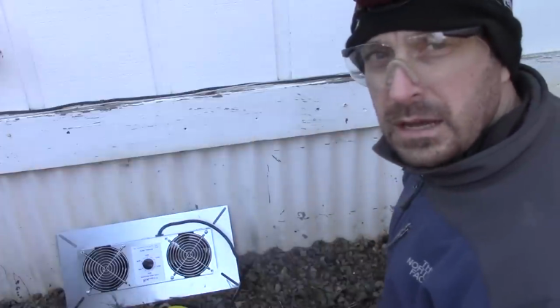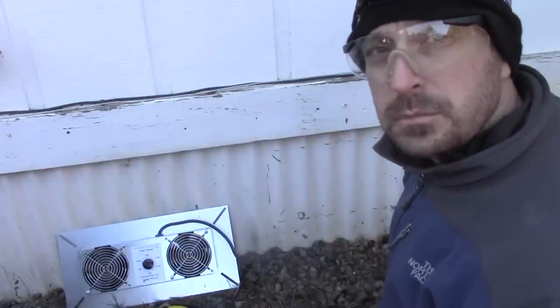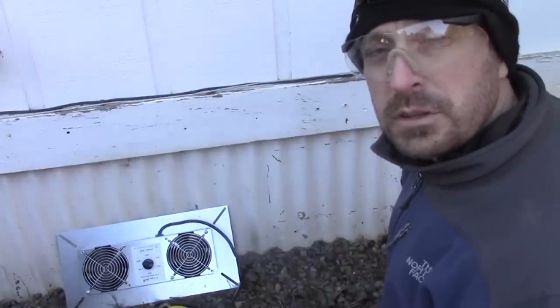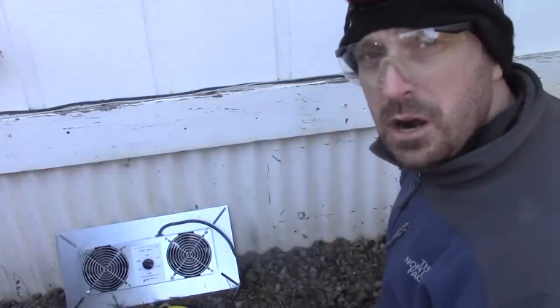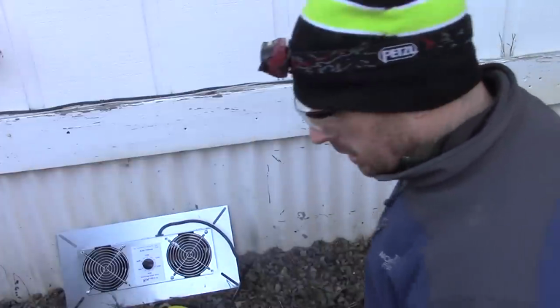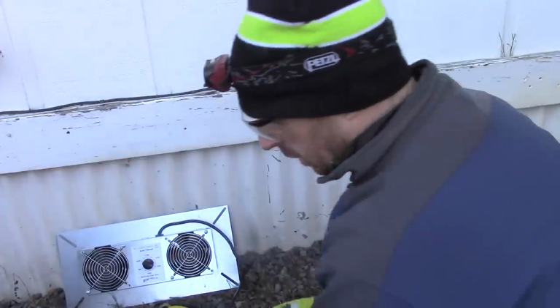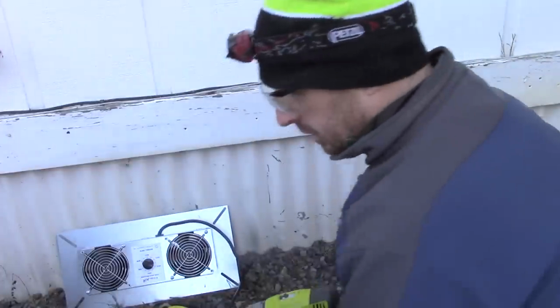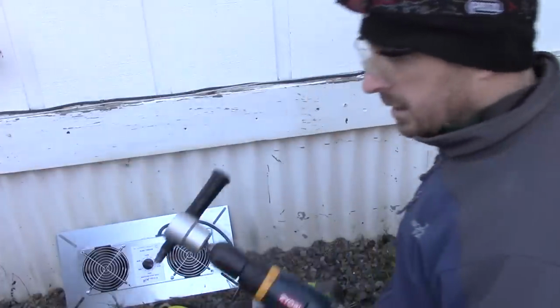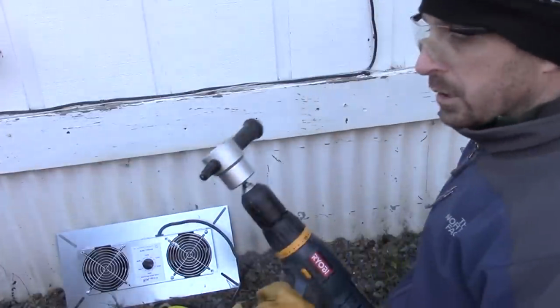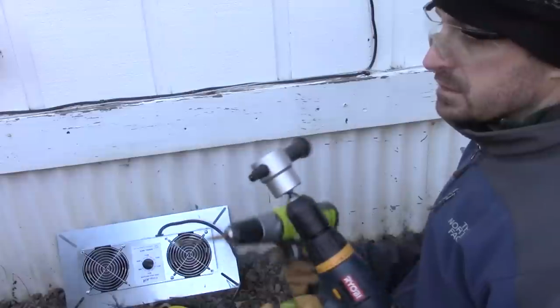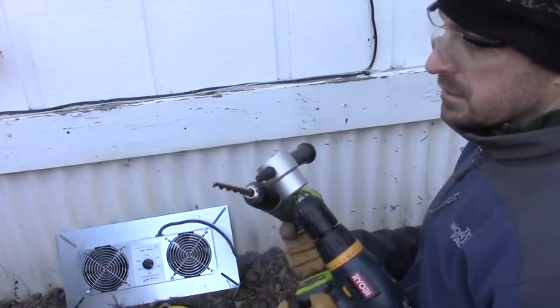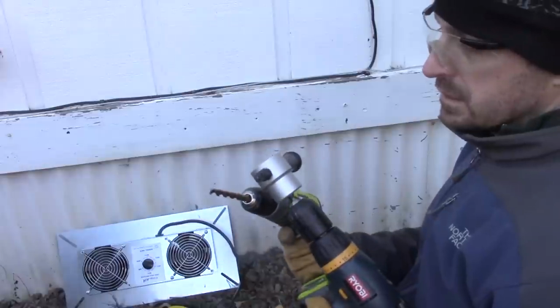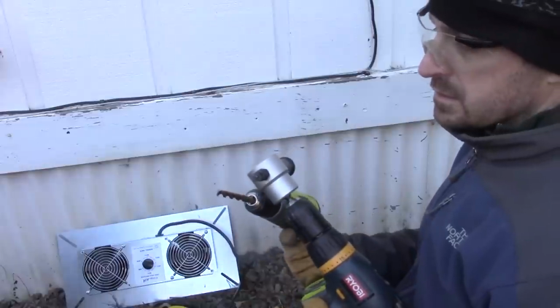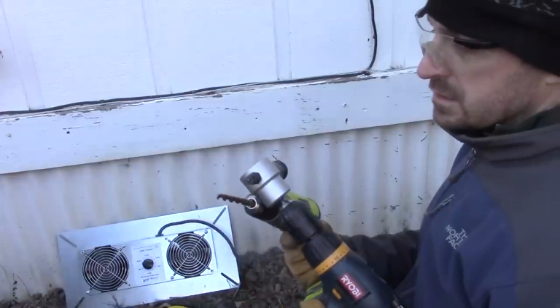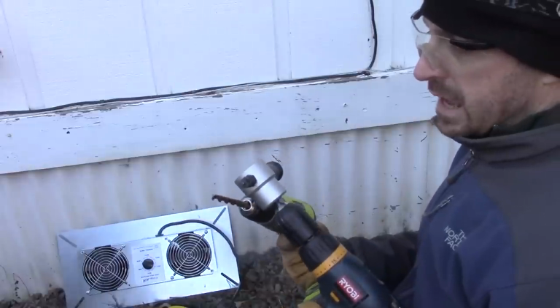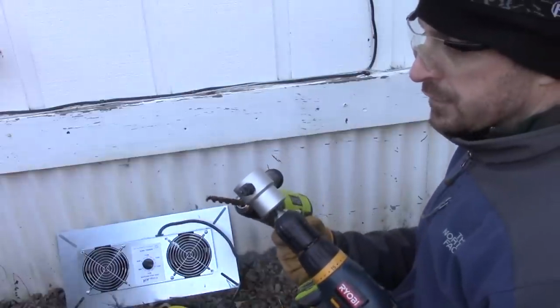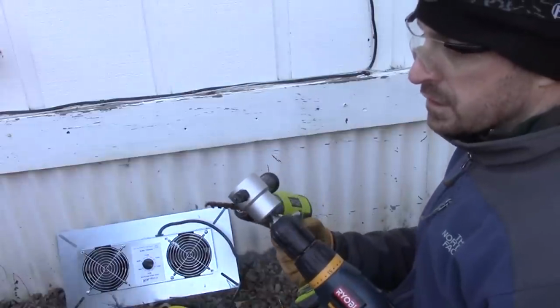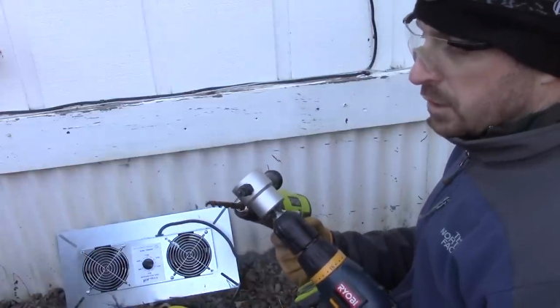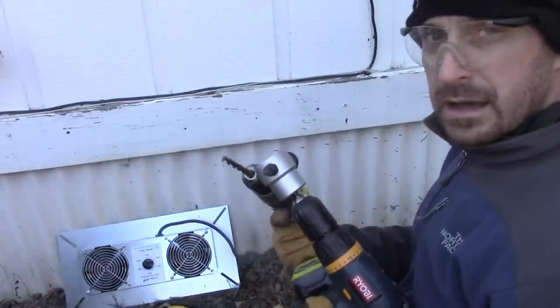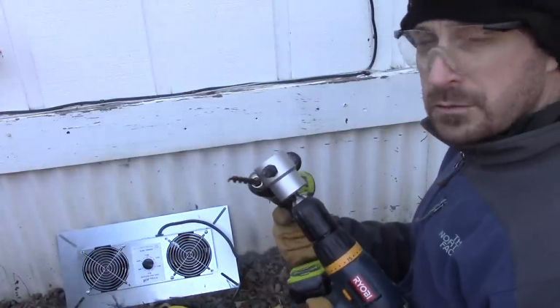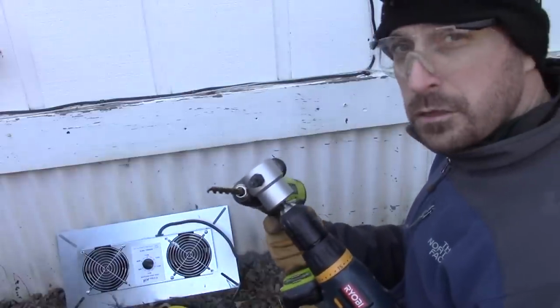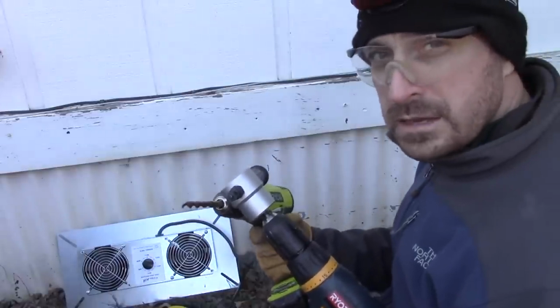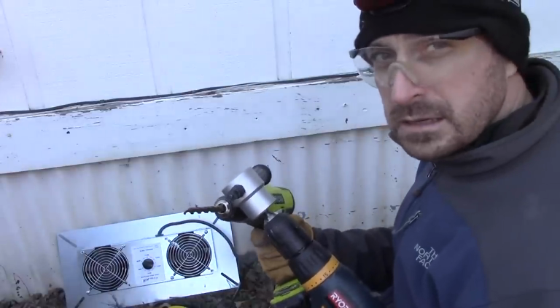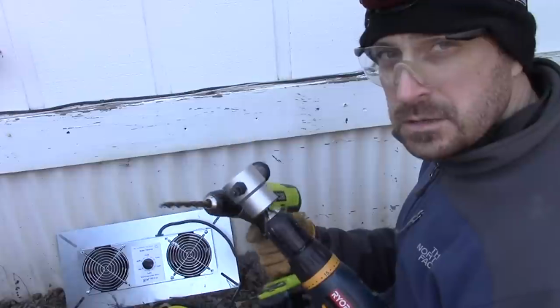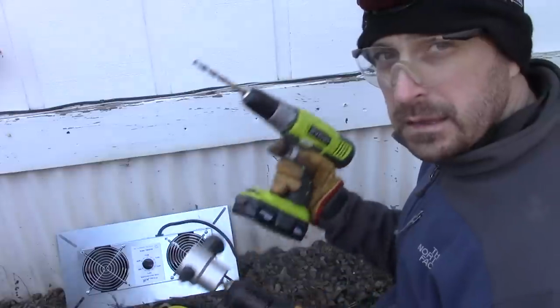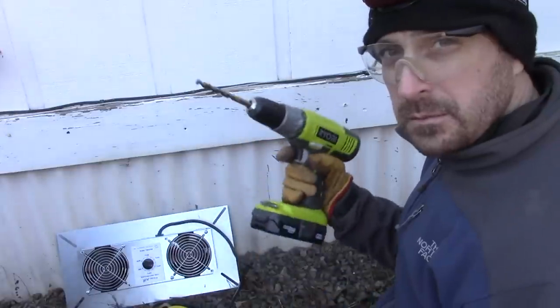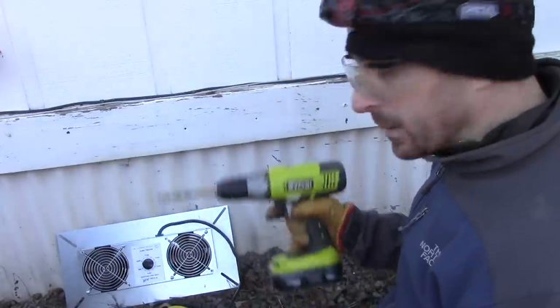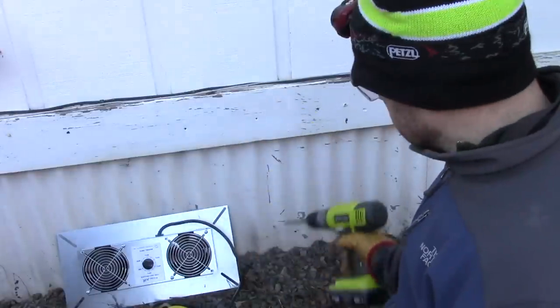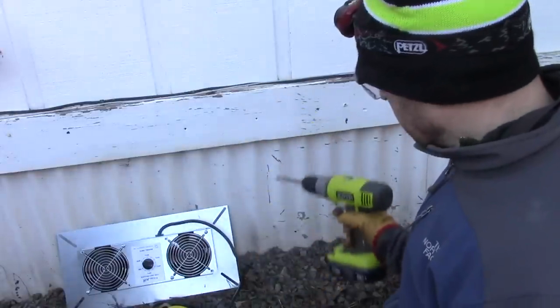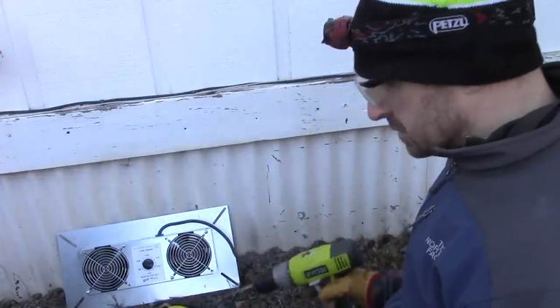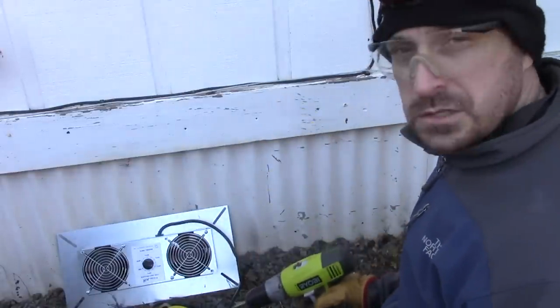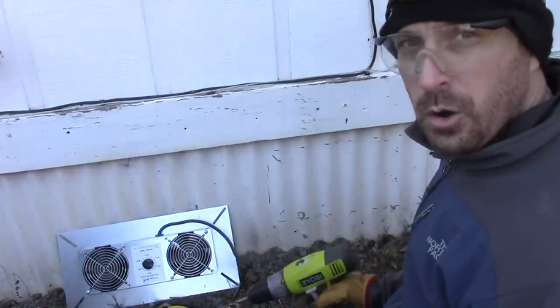First thing we want to do is drill a hole to be able to start our nibbler into. As you can see, you can use a three-eighths inch metal bit to do your starter hole.